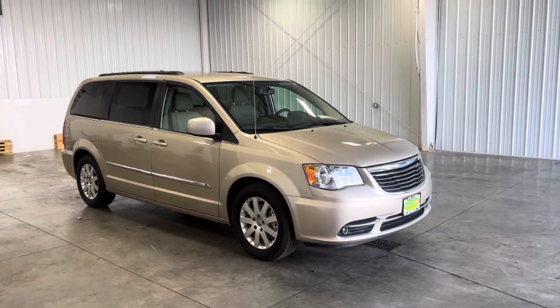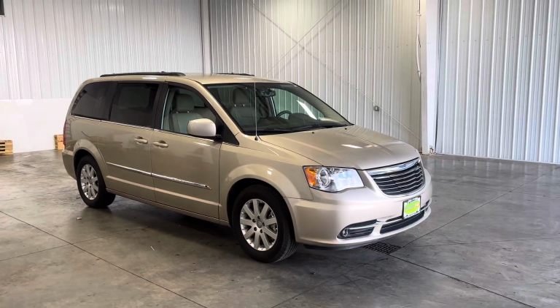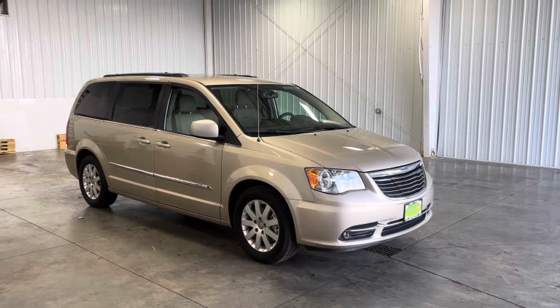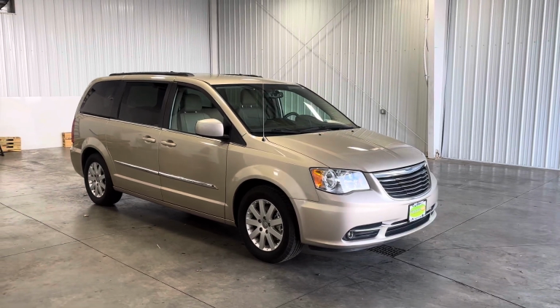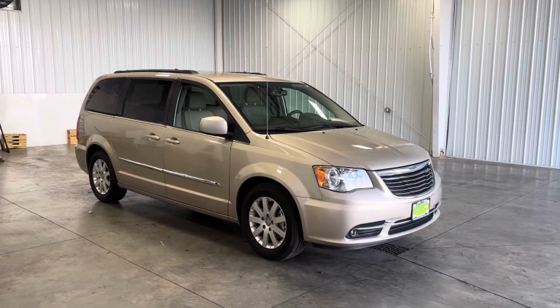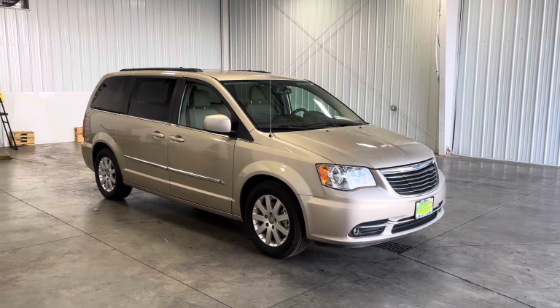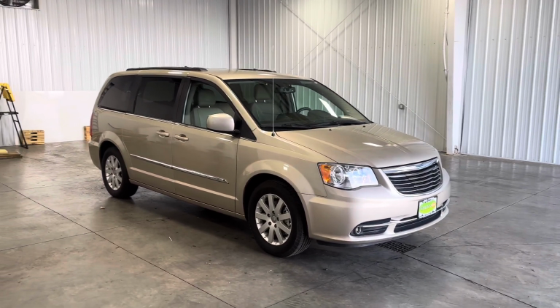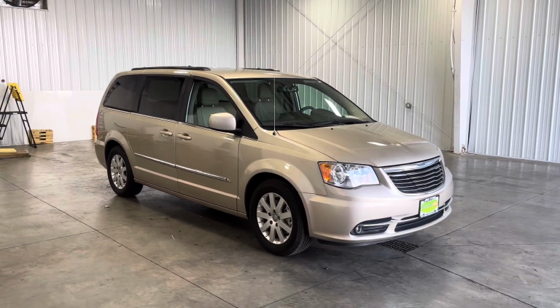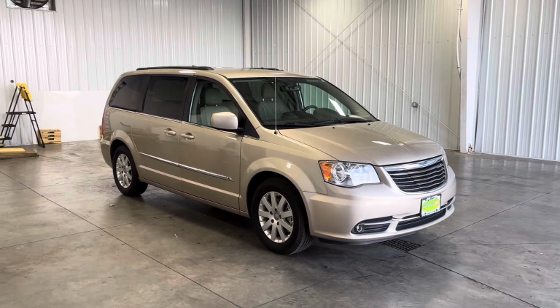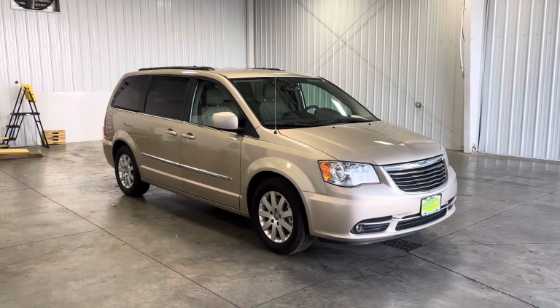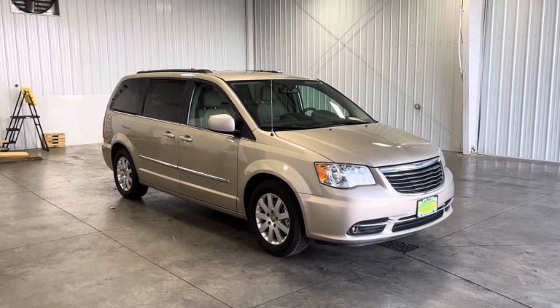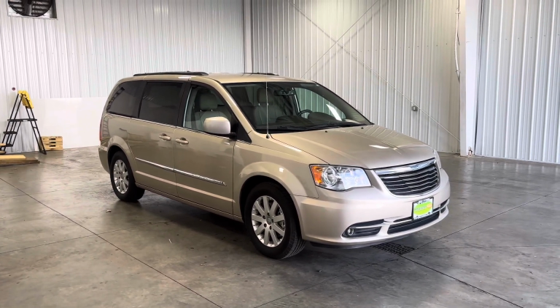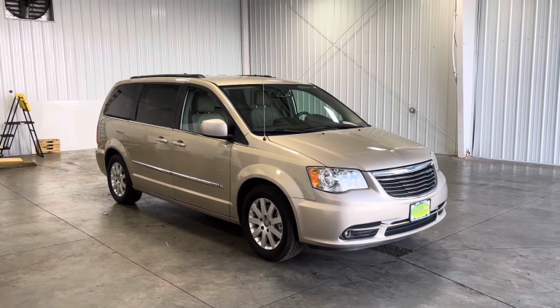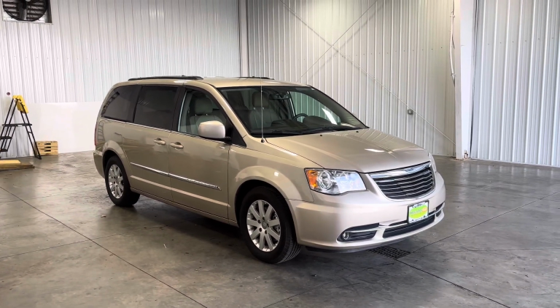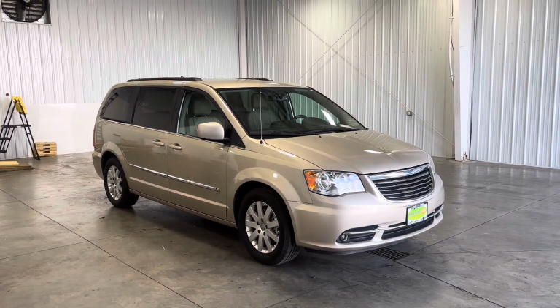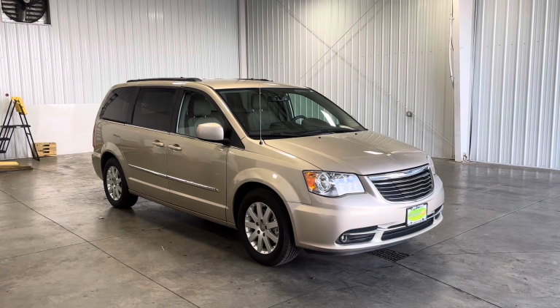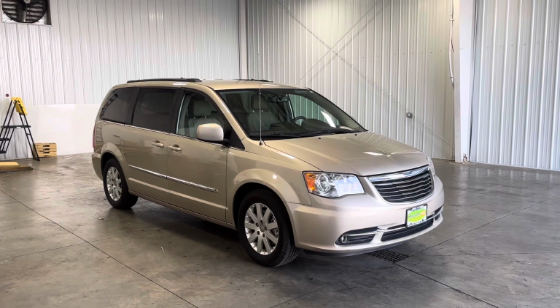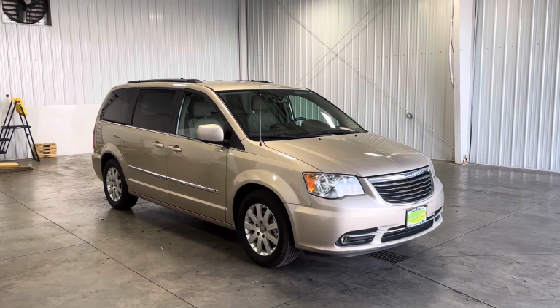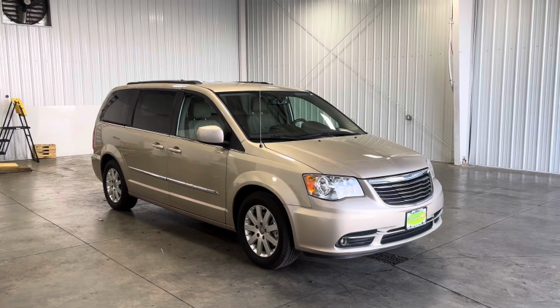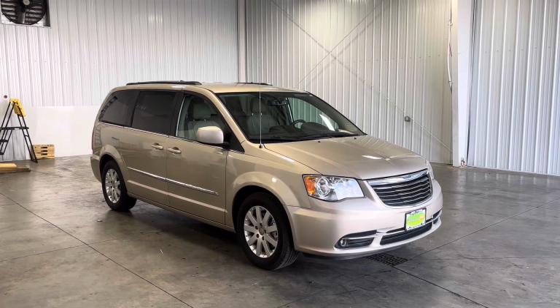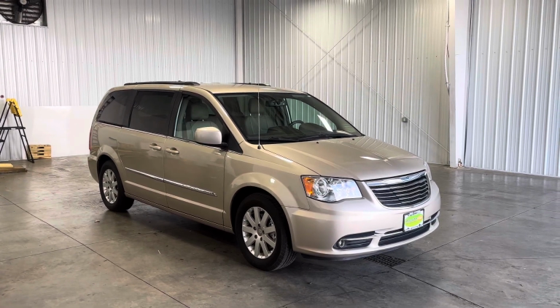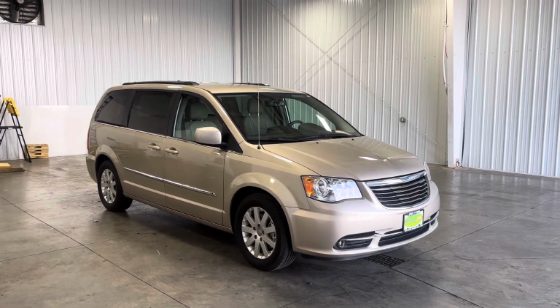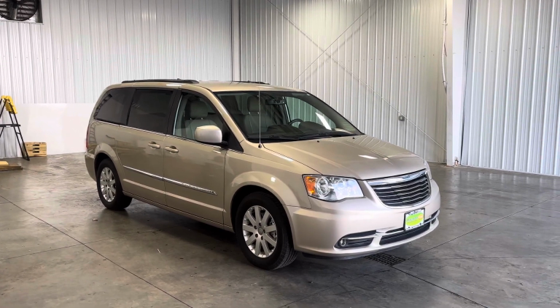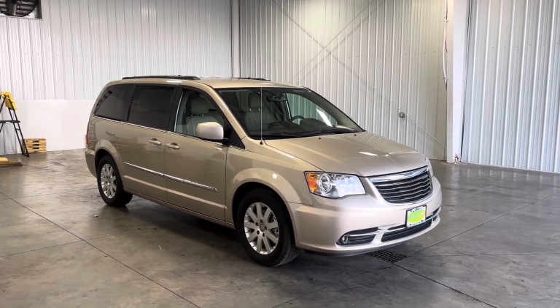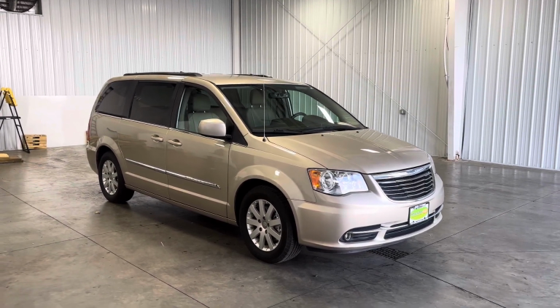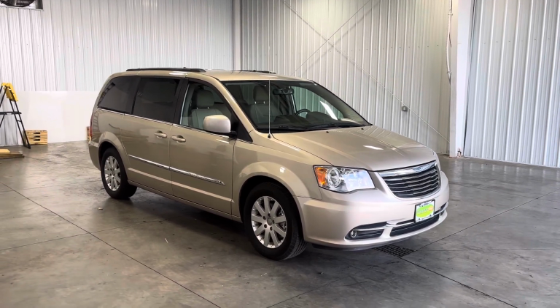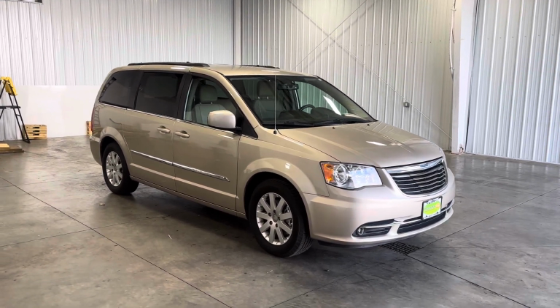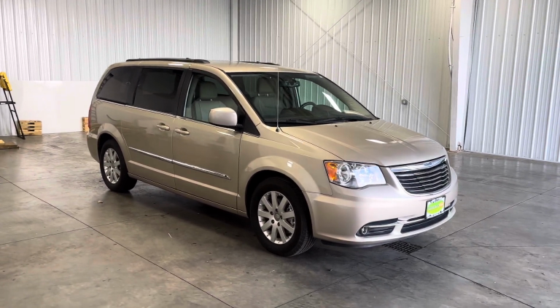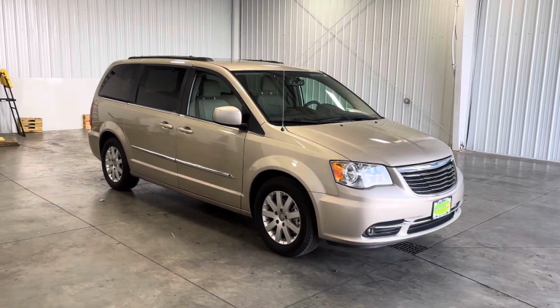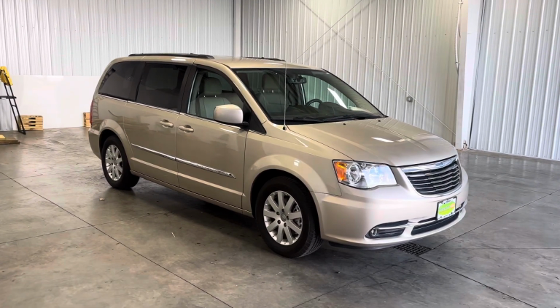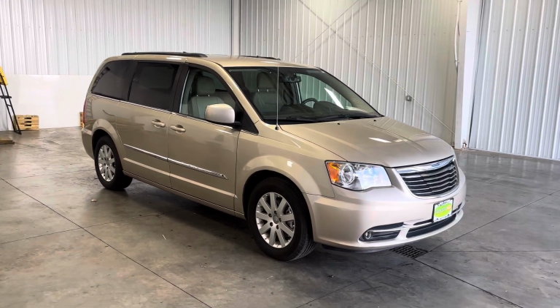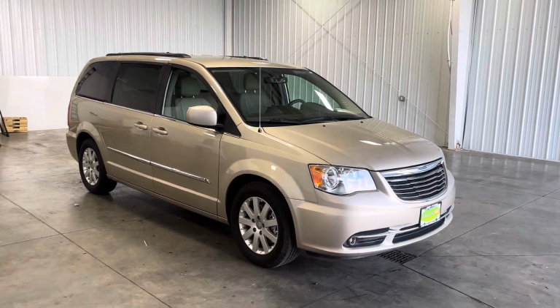How's it going everyone? It's your boy Kai with Mita on Aracena and today I'm showing you guys this 2016 Chrysler Town & Country Touring. It has 52,000 original miles and a 3.6 liter V6.